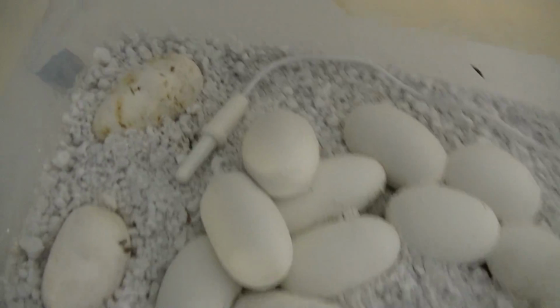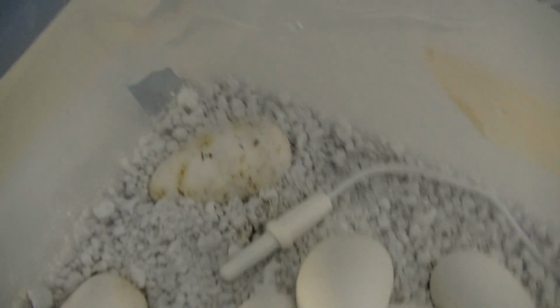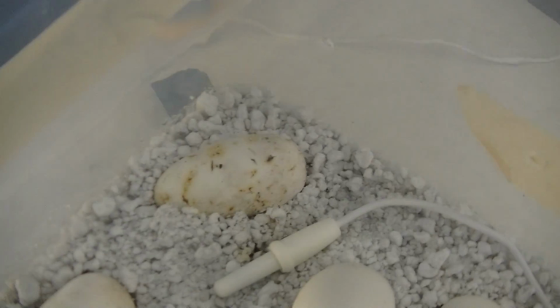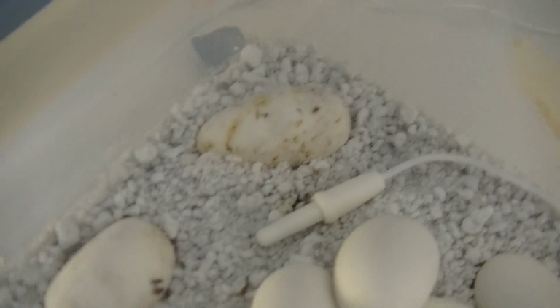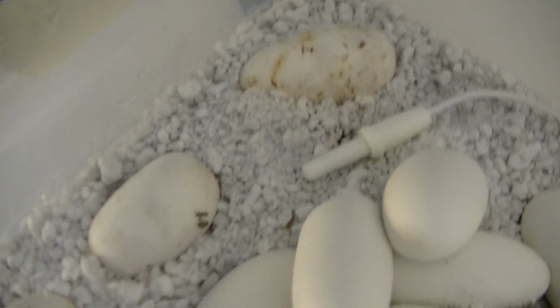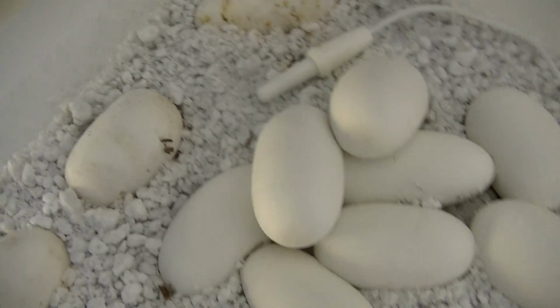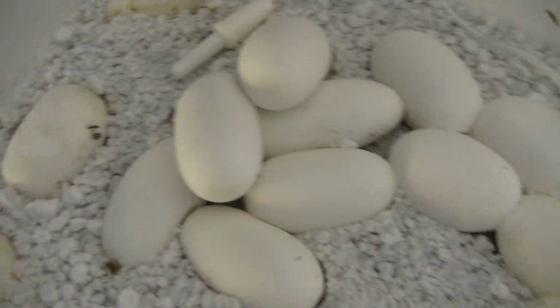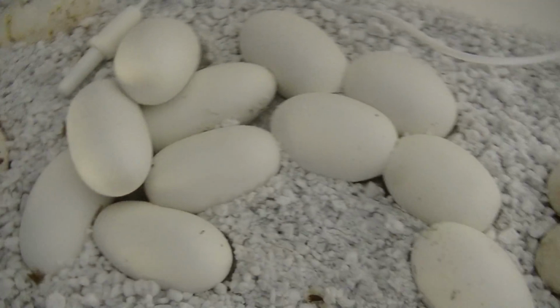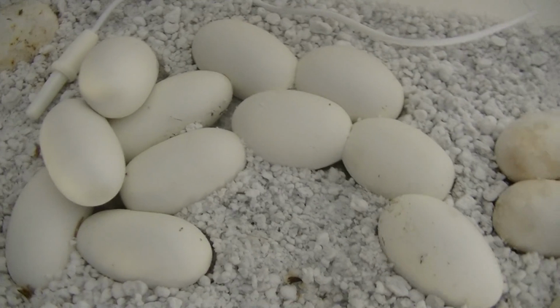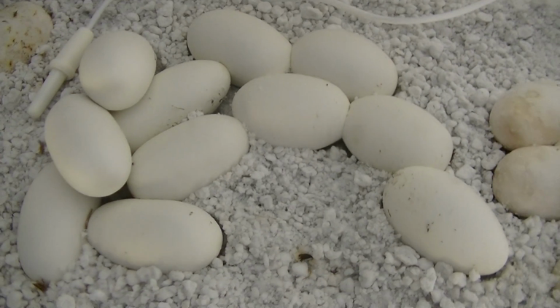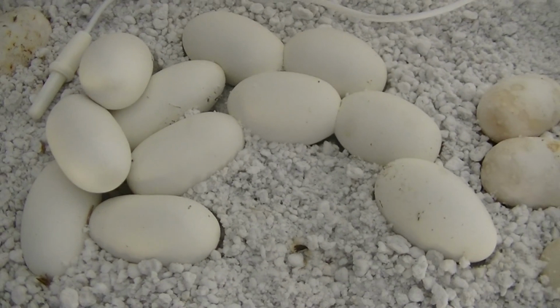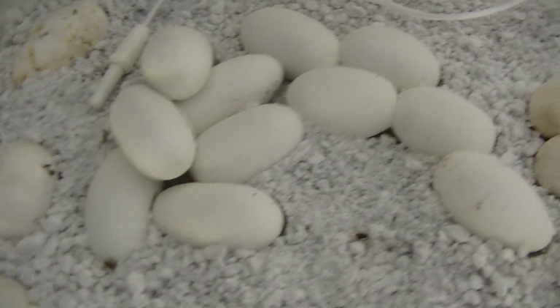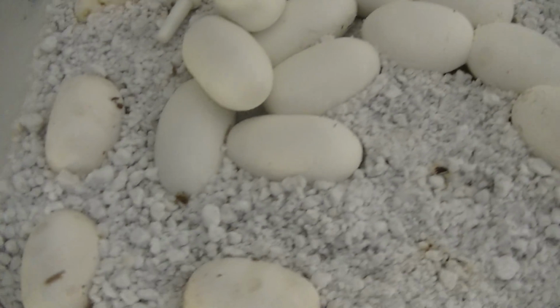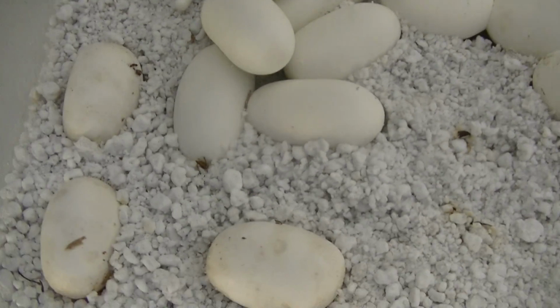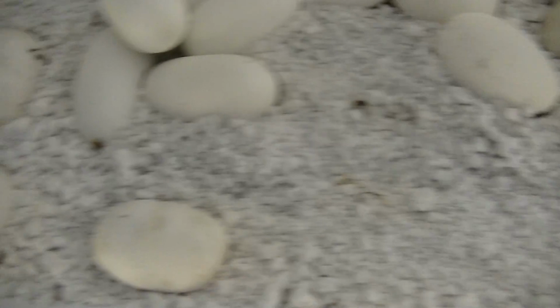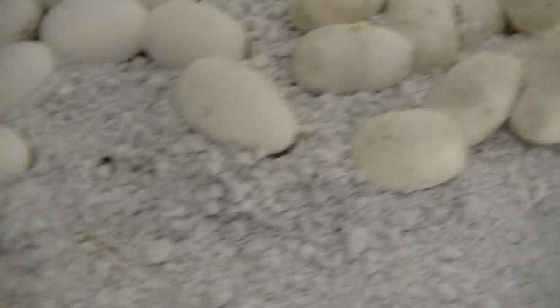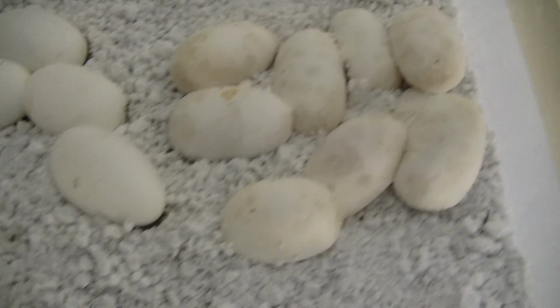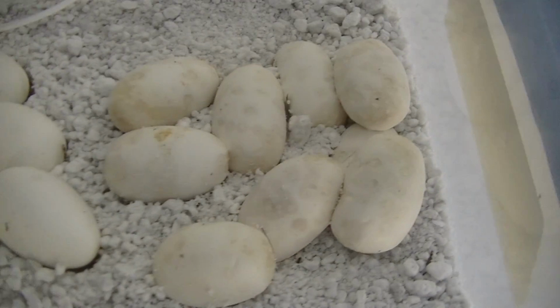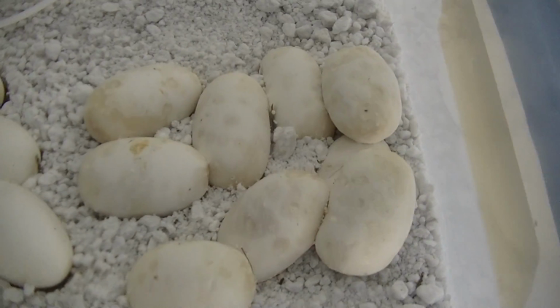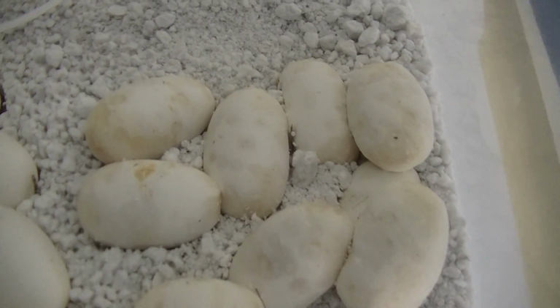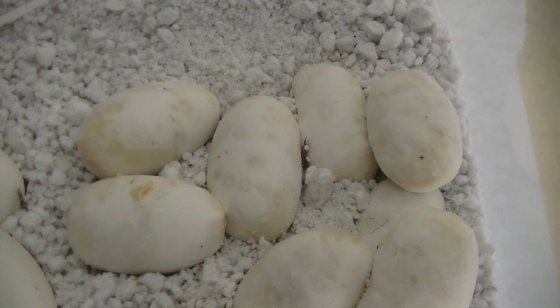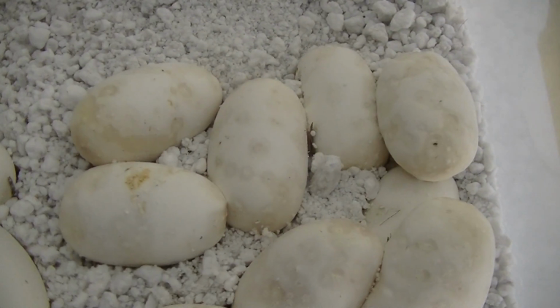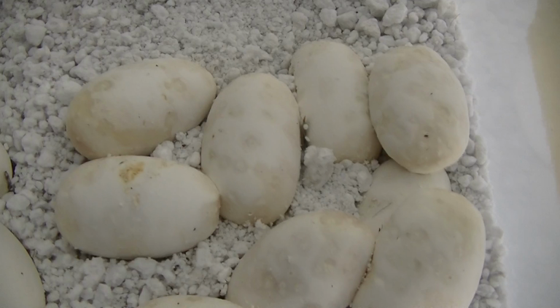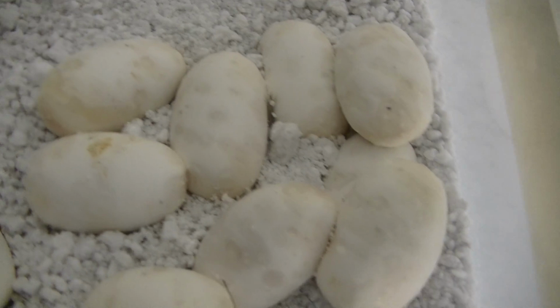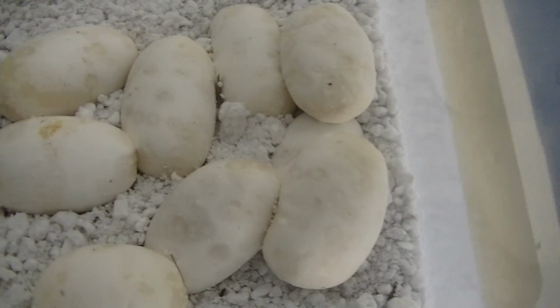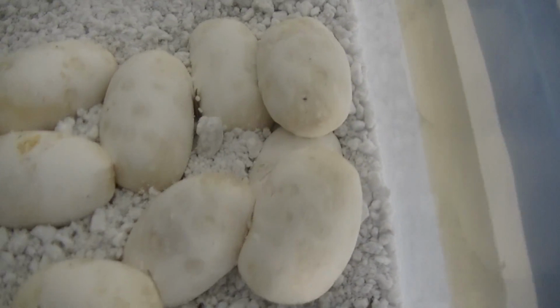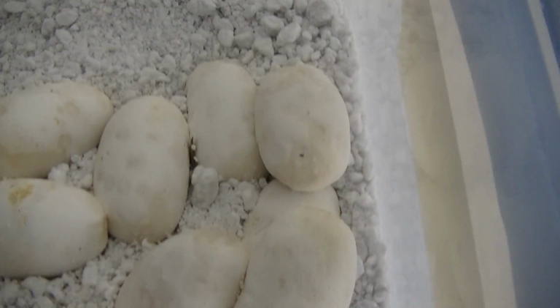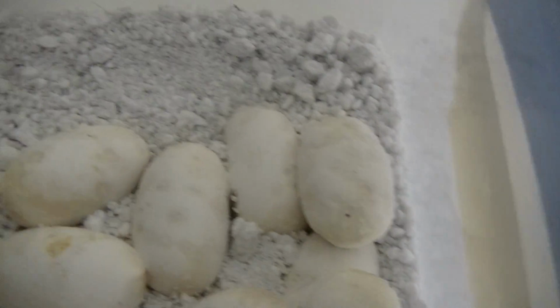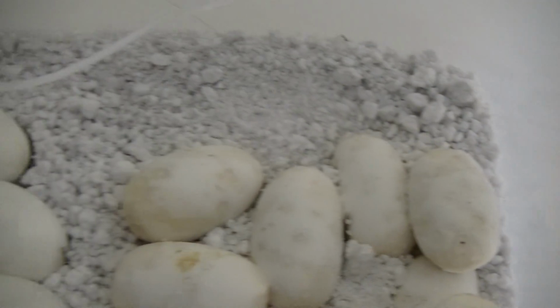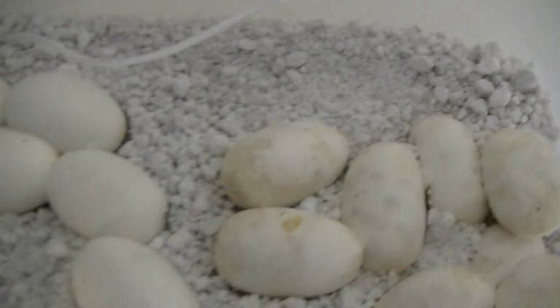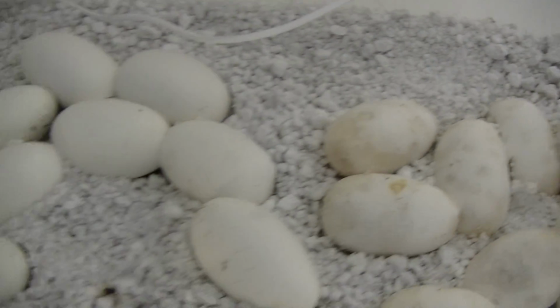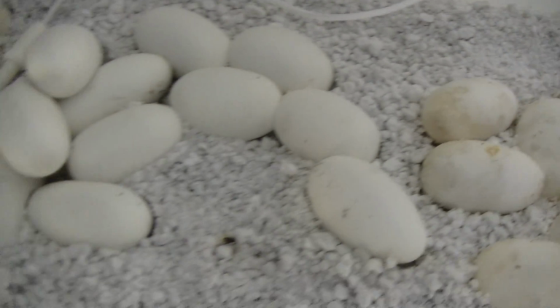They both have the same father. You can tell that the blizzard ones look a lot healthier. The corn snake ones have a lot of spotting and dimpling, but I'm definitely going to leave them in there.